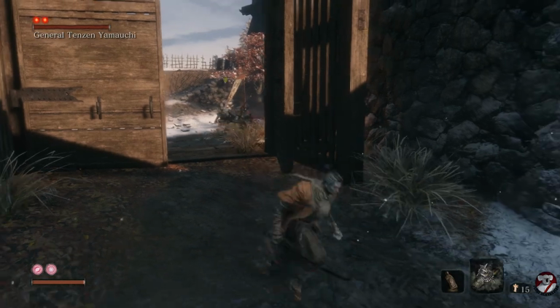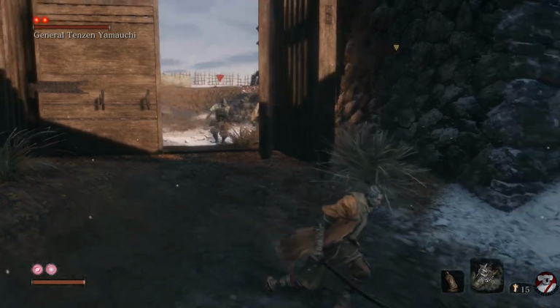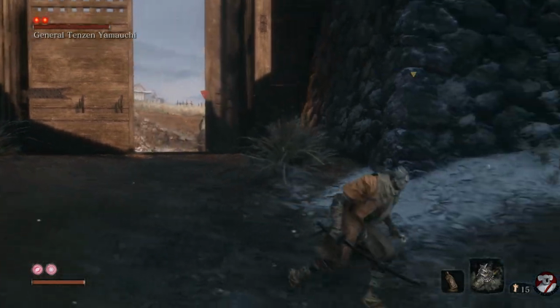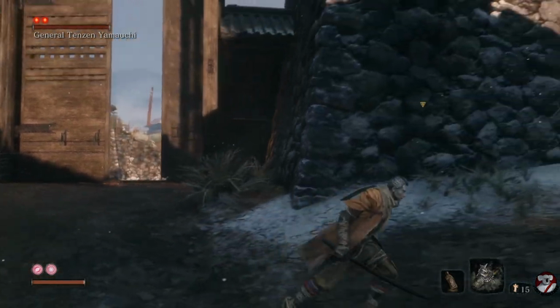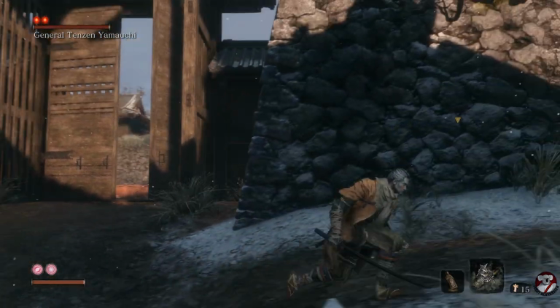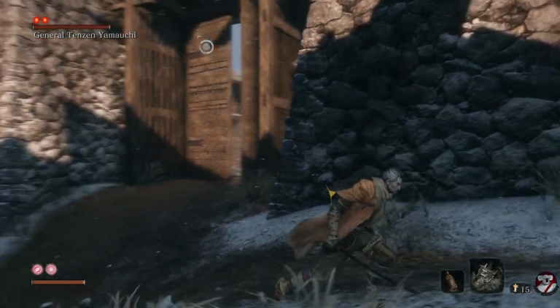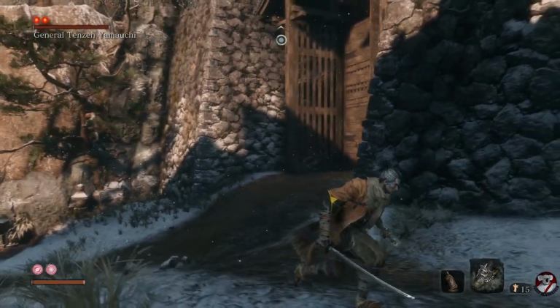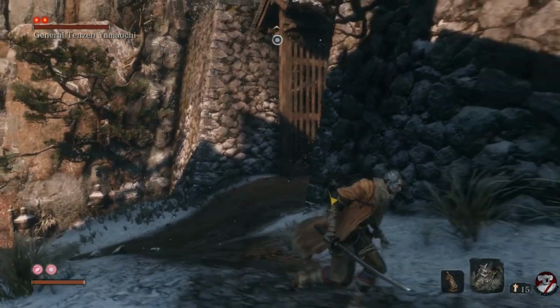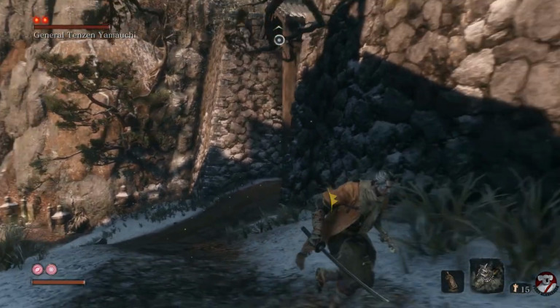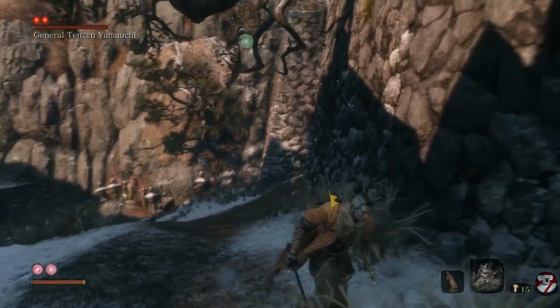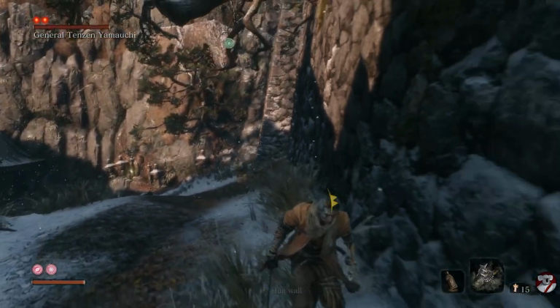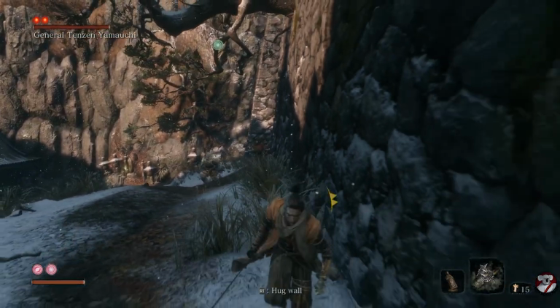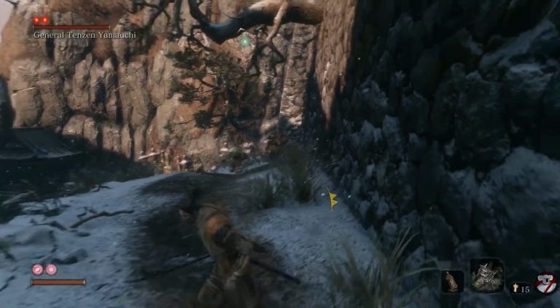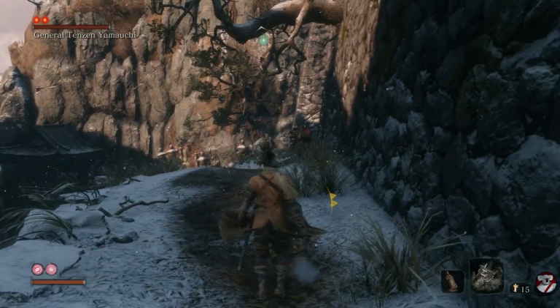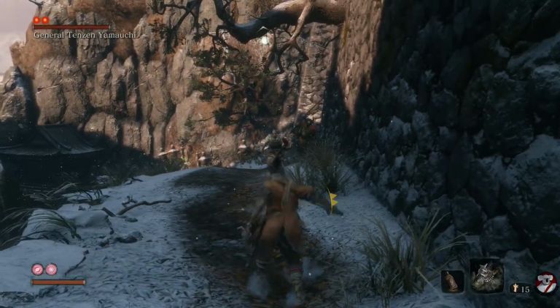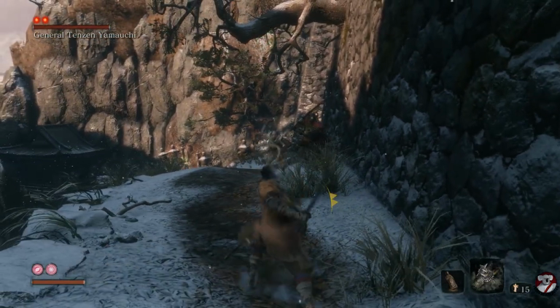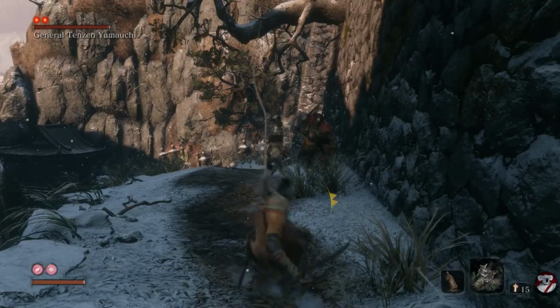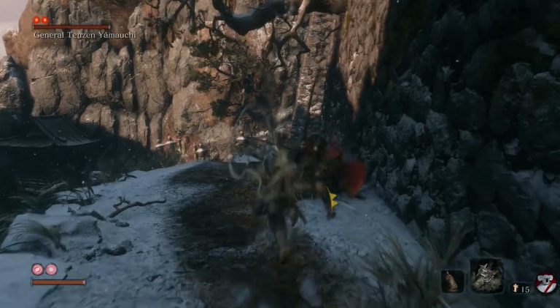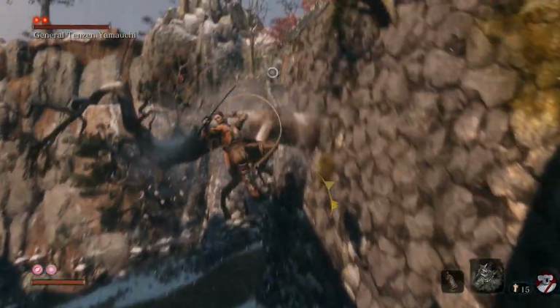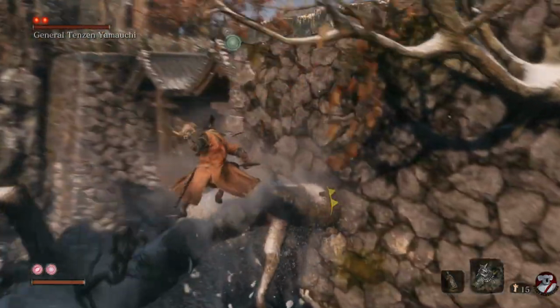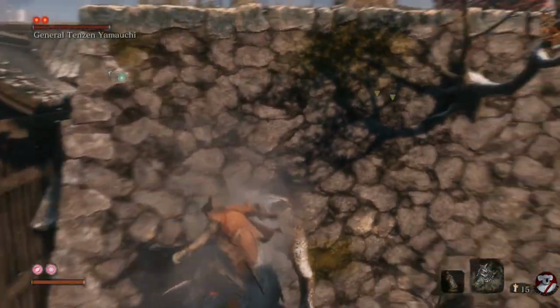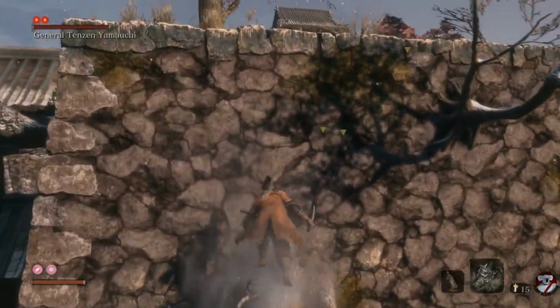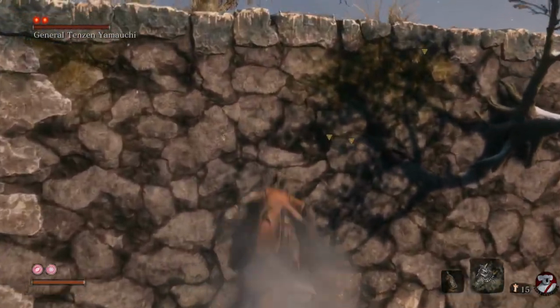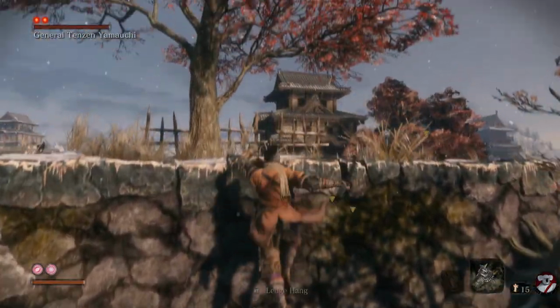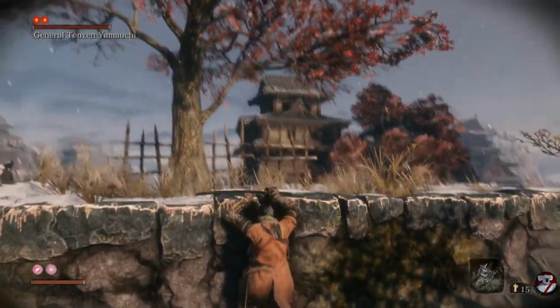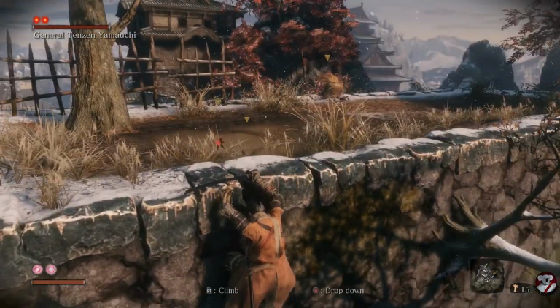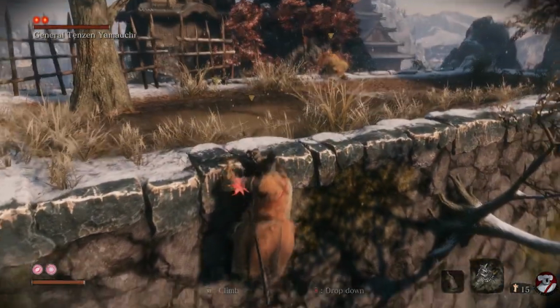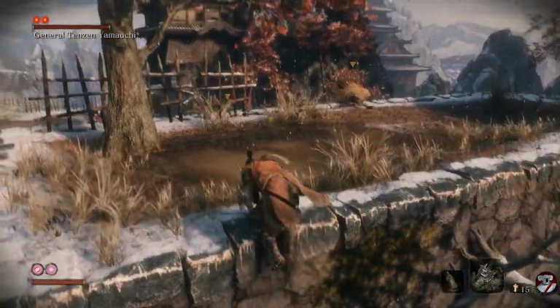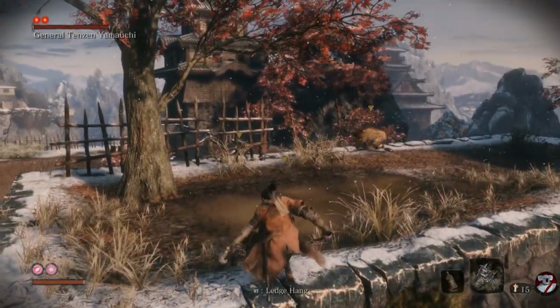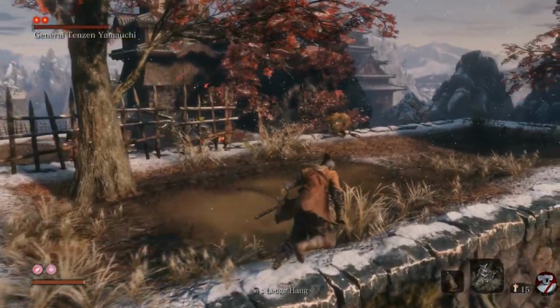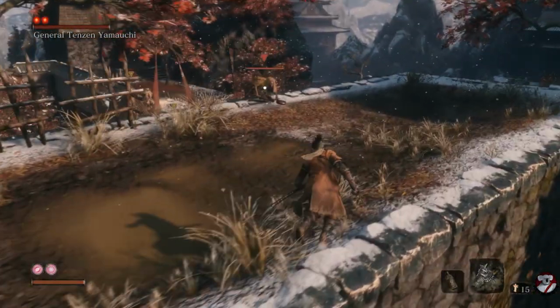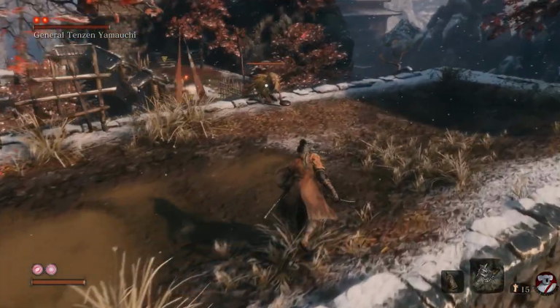Sometimes he'll come in by himself, sometimes this other dude will run in by himself, but if you lure the General, generally they'll both come in, and the moment you've got them to about that spot, jump up onto that branch and onto this ledge.